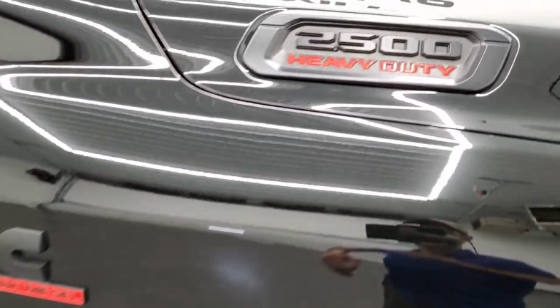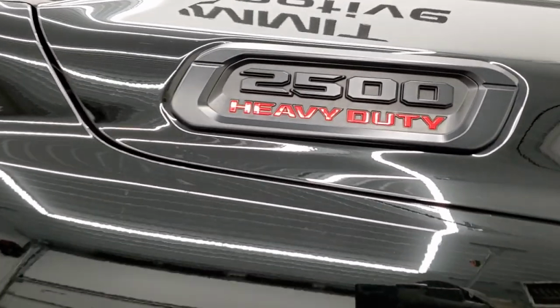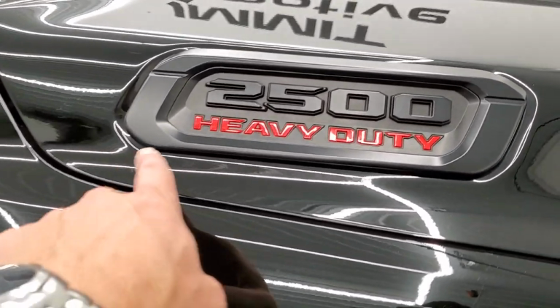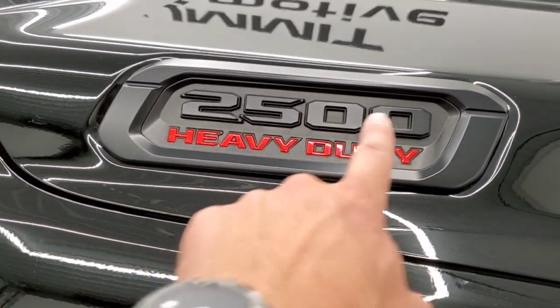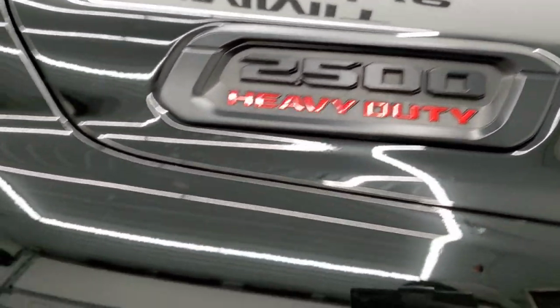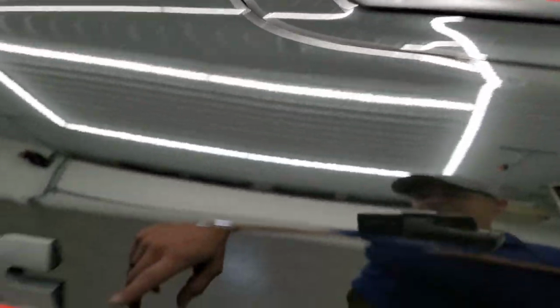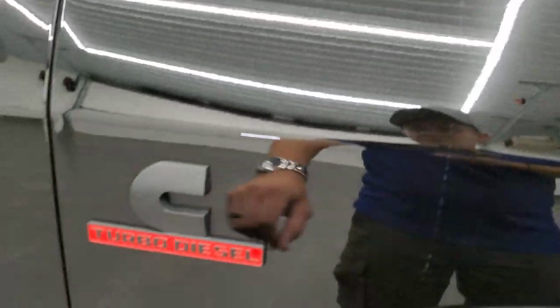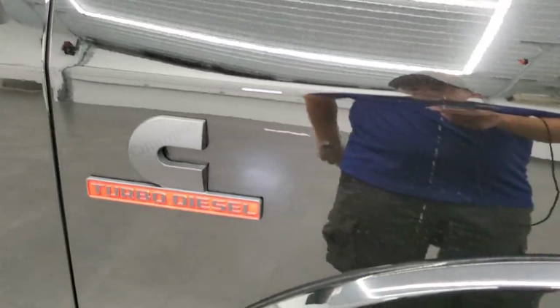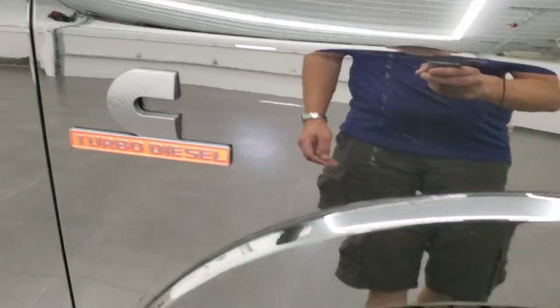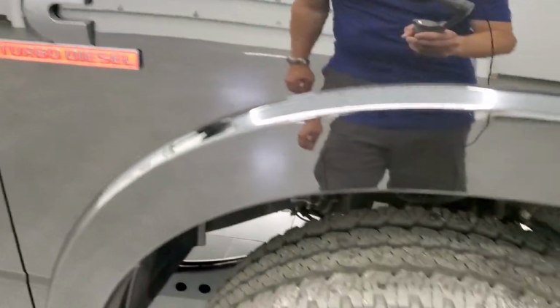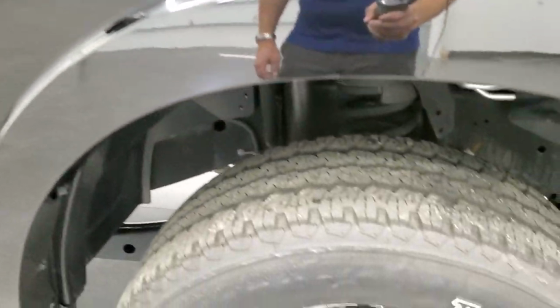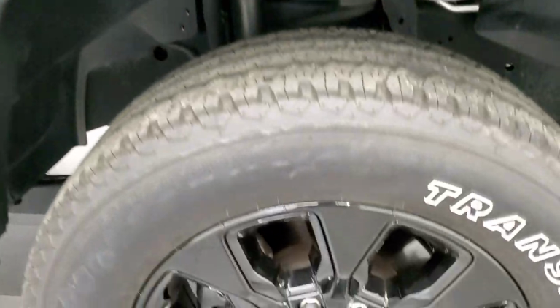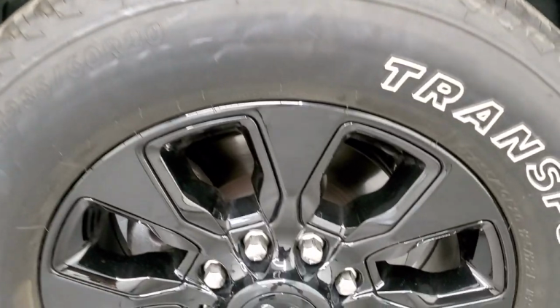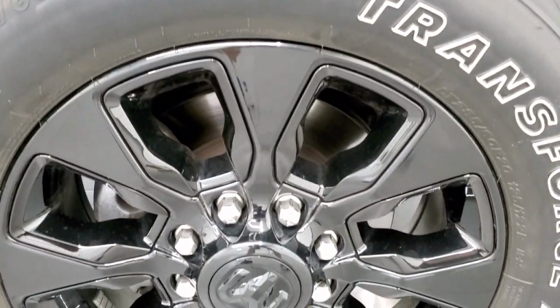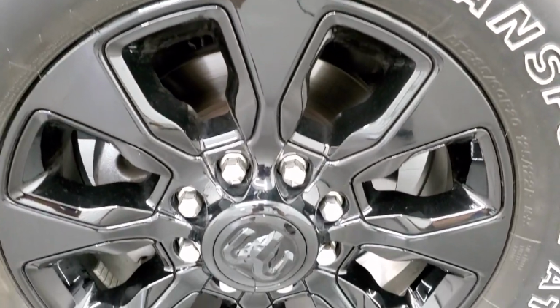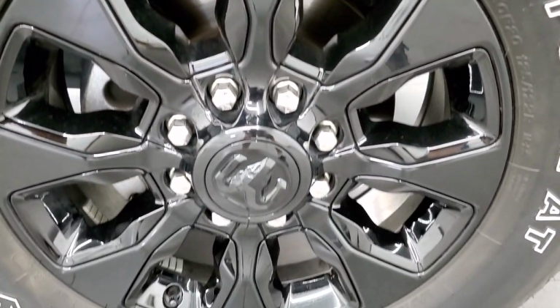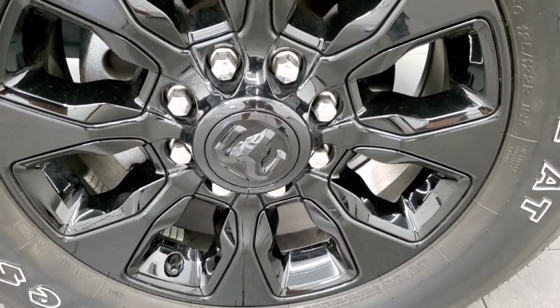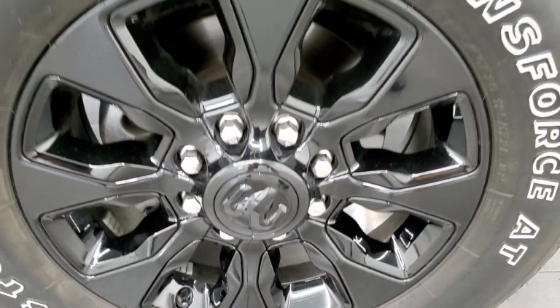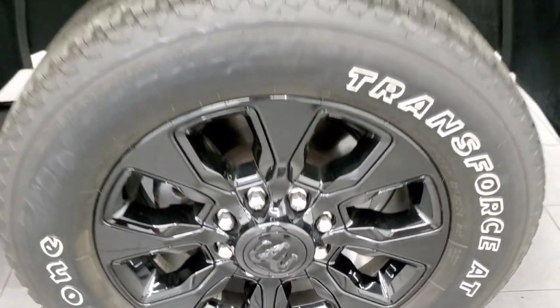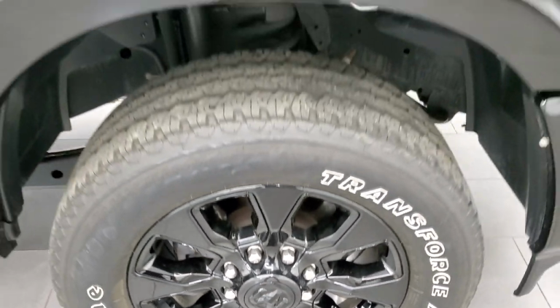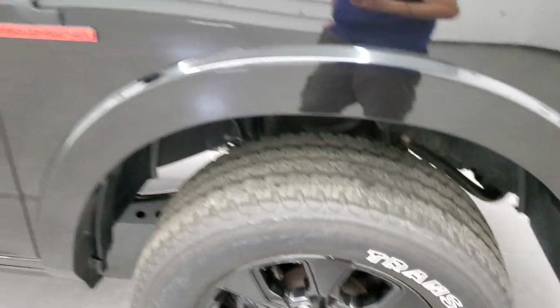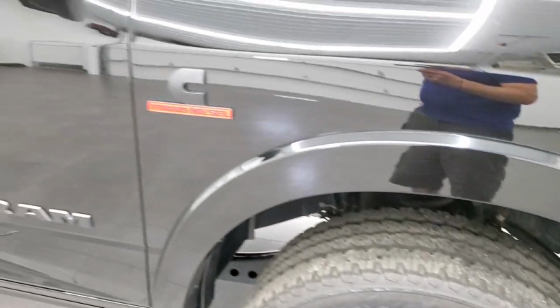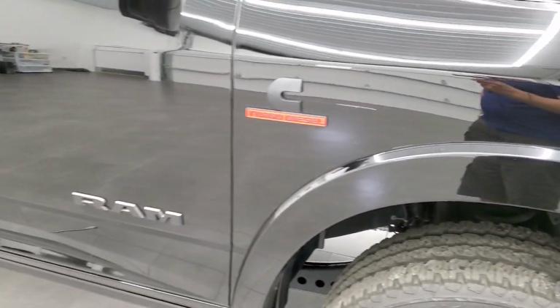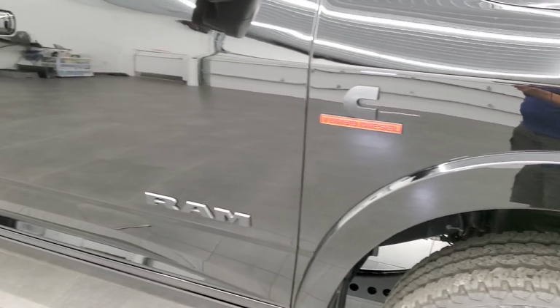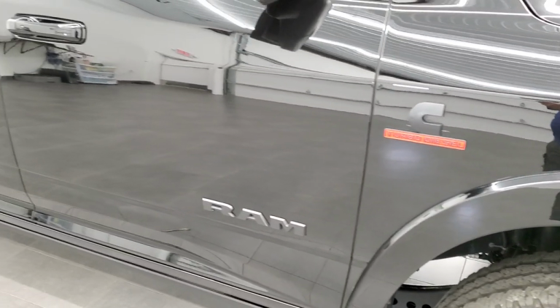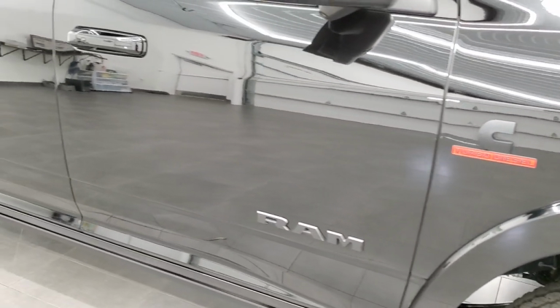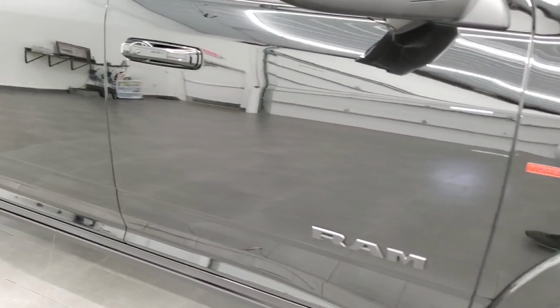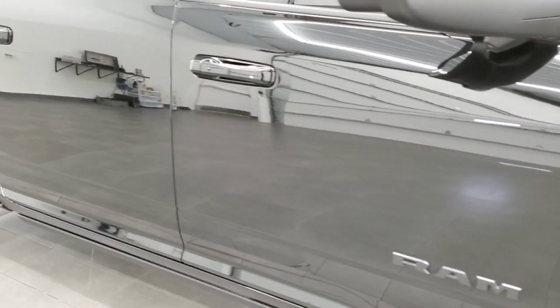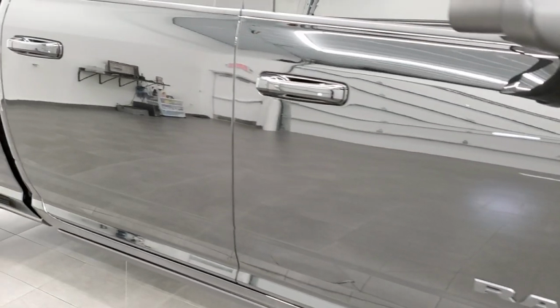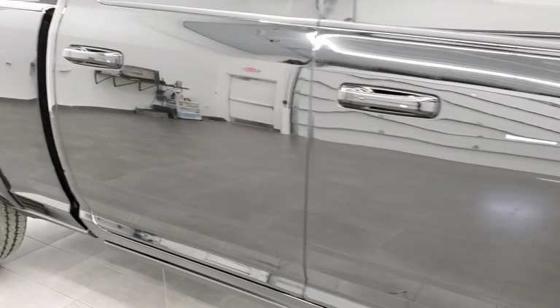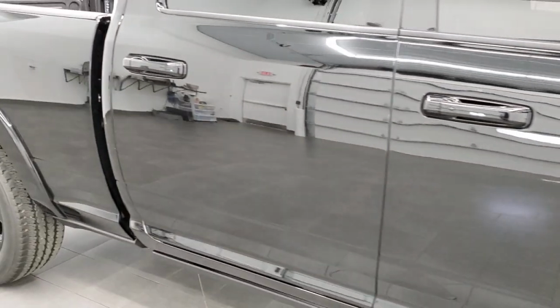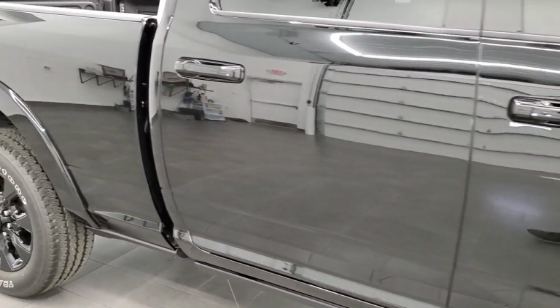Passenger side front fender looks good too. Note that it does have the blacked out 2500 and Cummins logo. Passenger side rim has no scuffs or scrapes, and as you go down this side of the truck, take note of how clean the body is and how reflective and mirror-like that paint is.